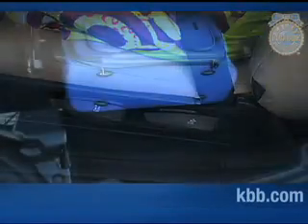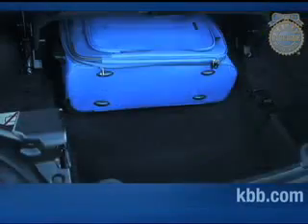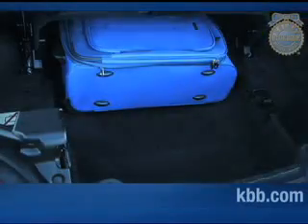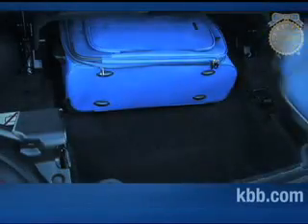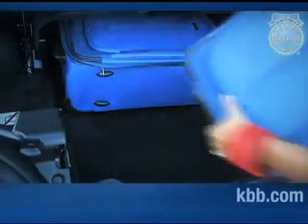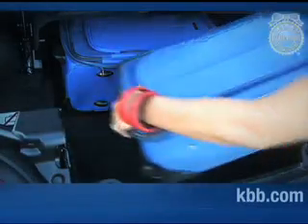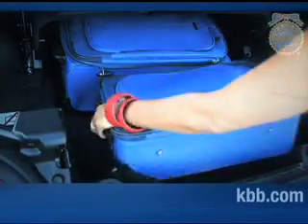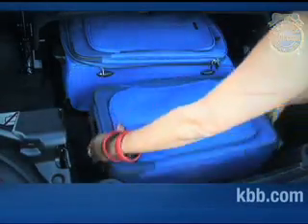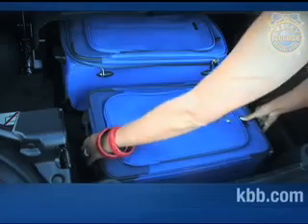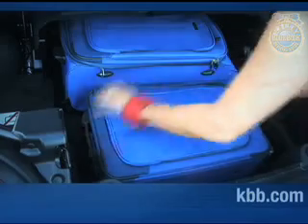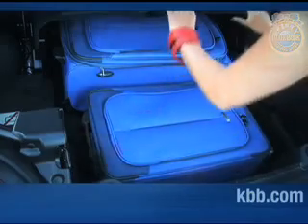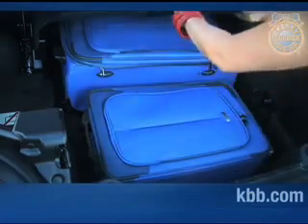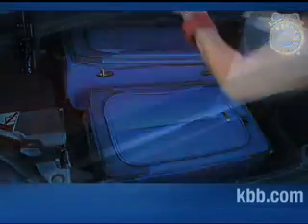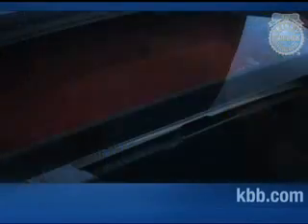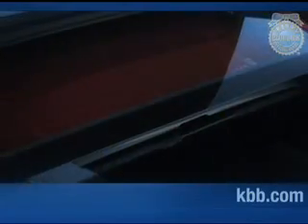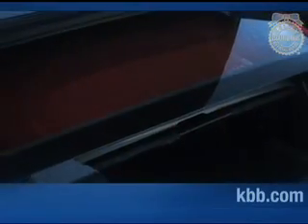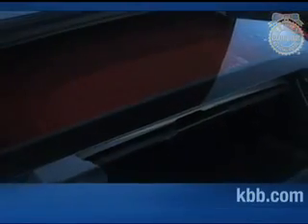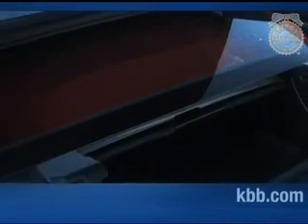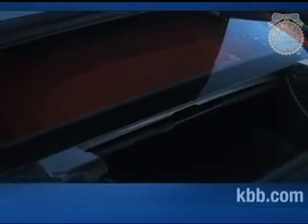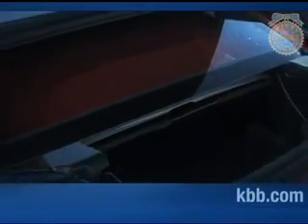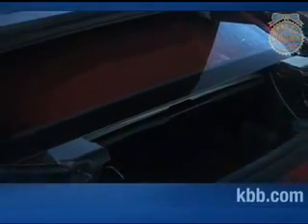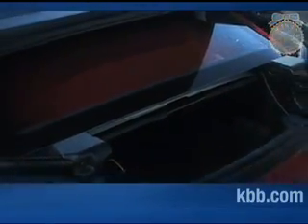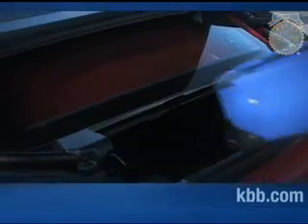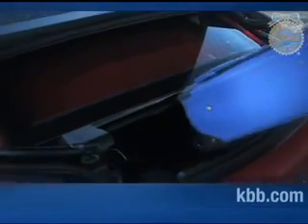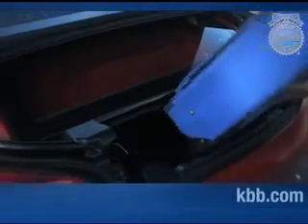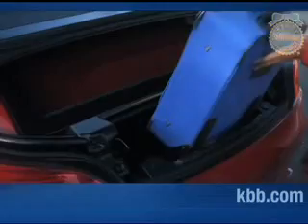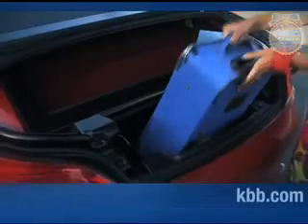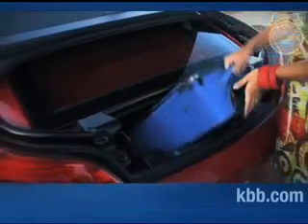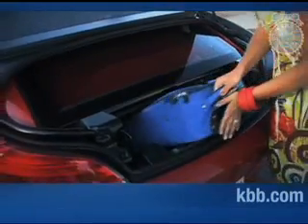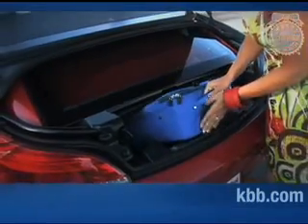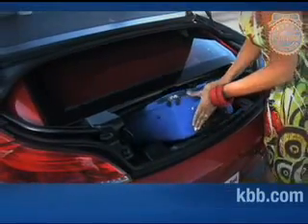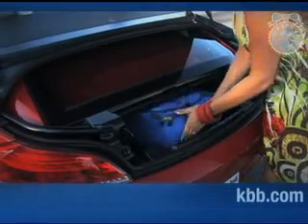Trunk space in the Z4 is quite good, at least with the top raised. With the top lowered, the two-piece roof occupies much of the trunk, leaving a modest but still useful nook for smaller luggage.